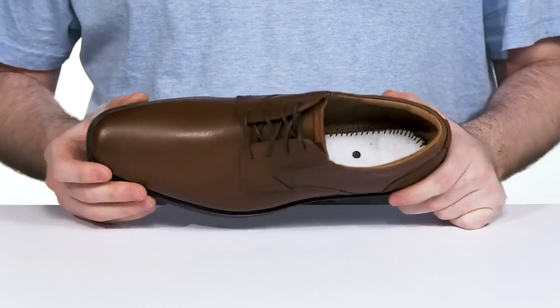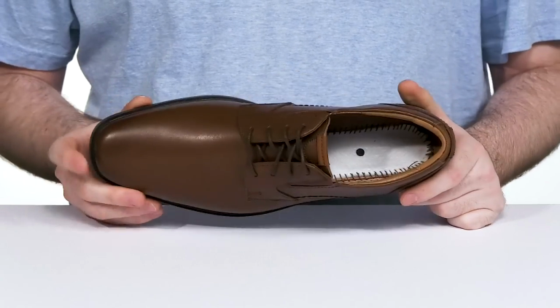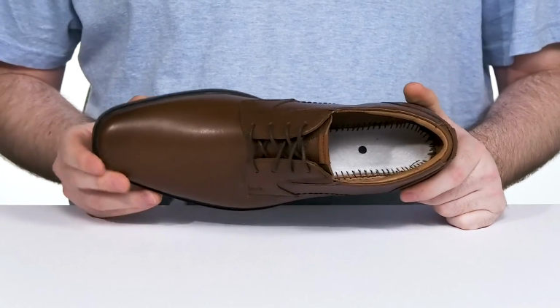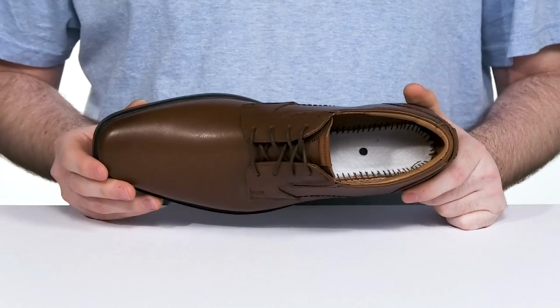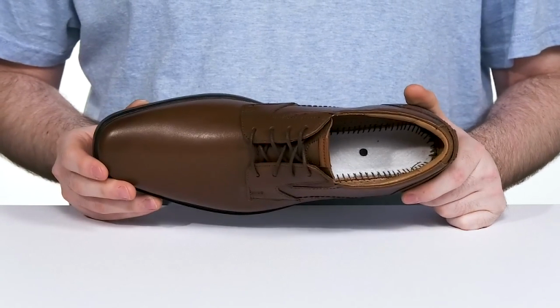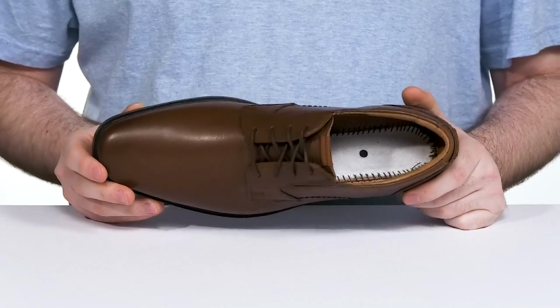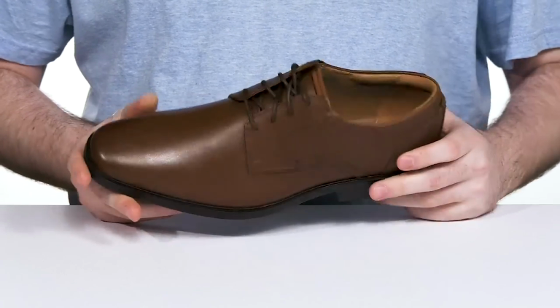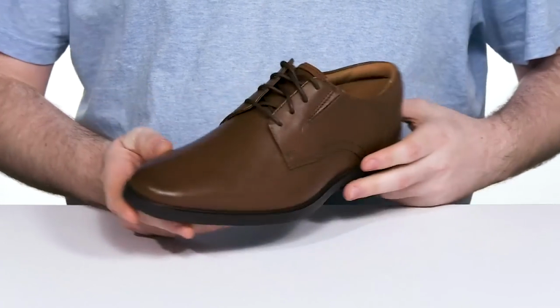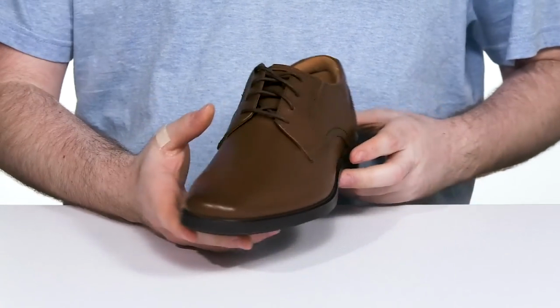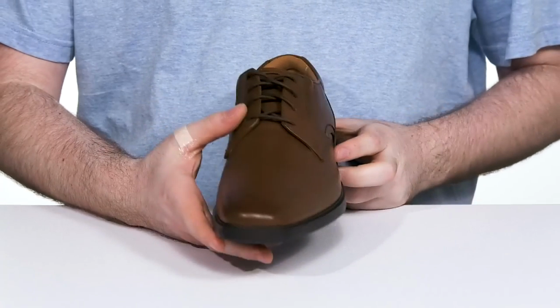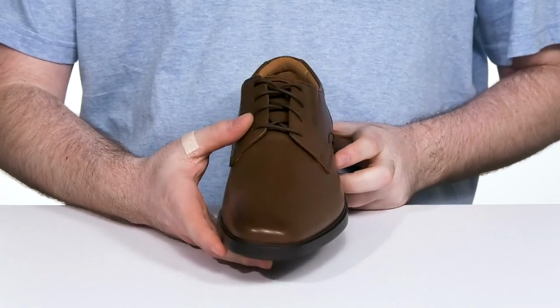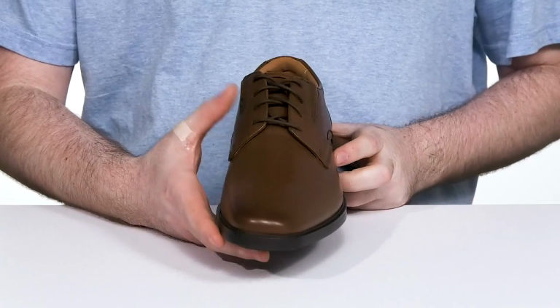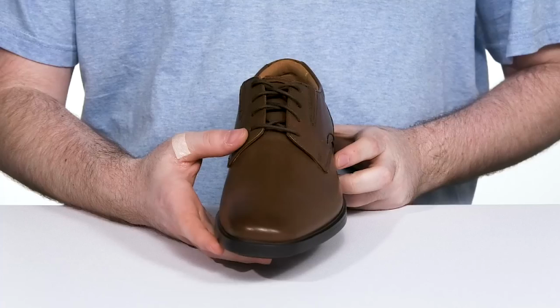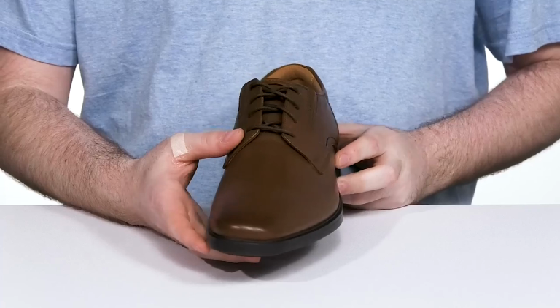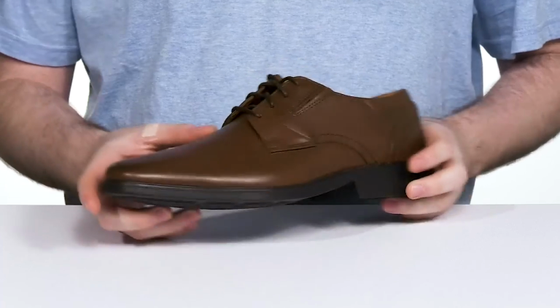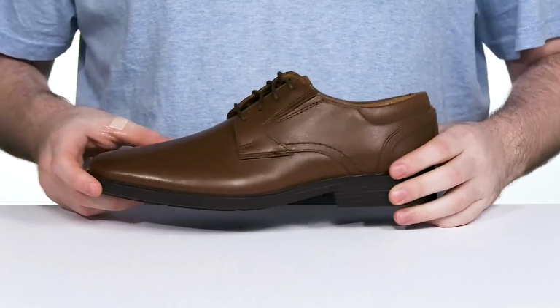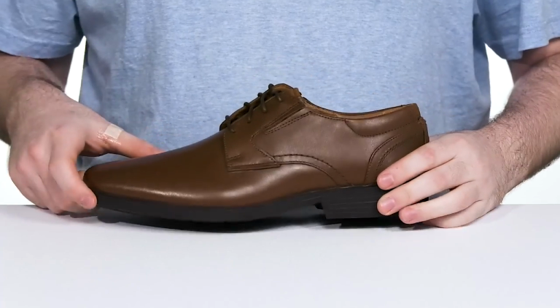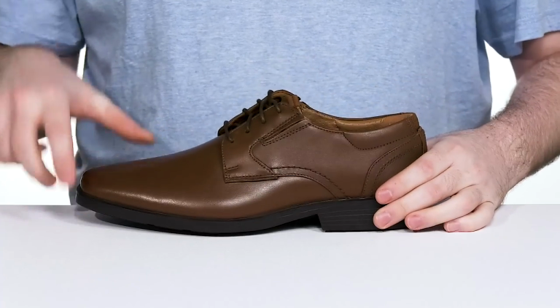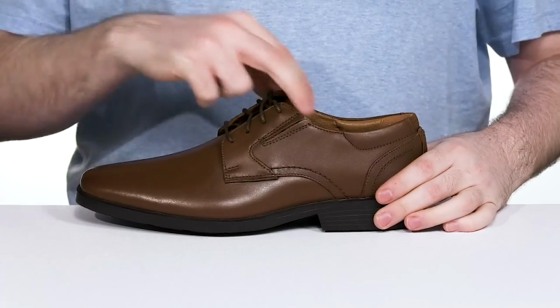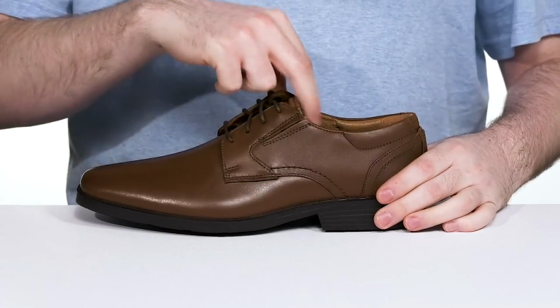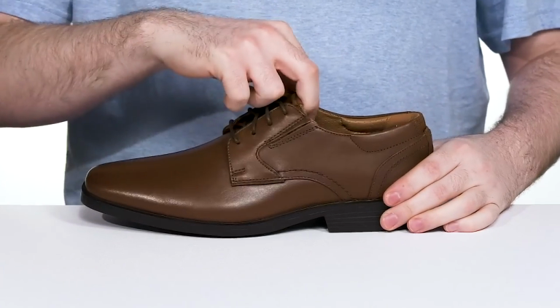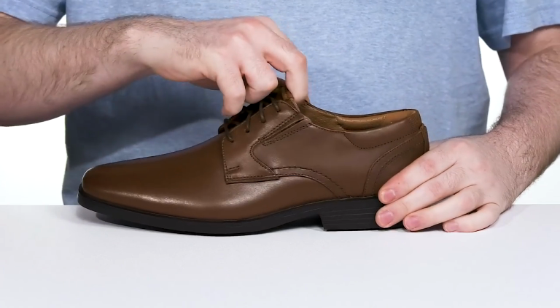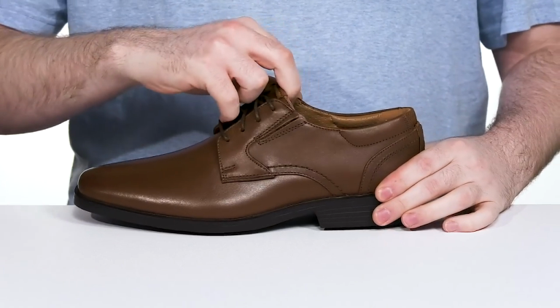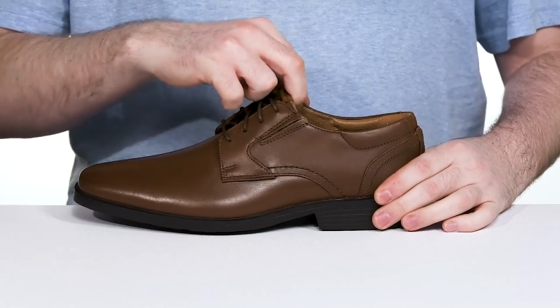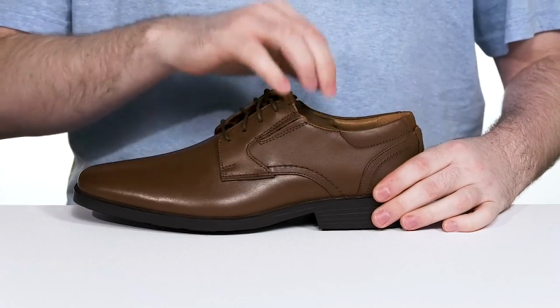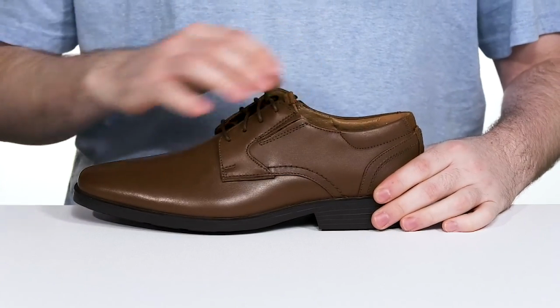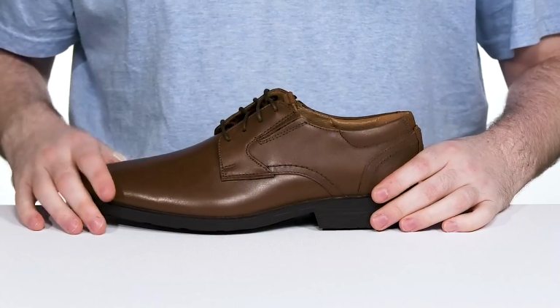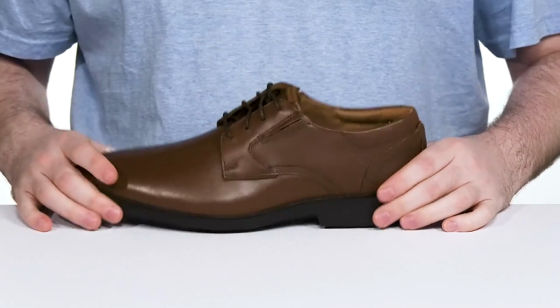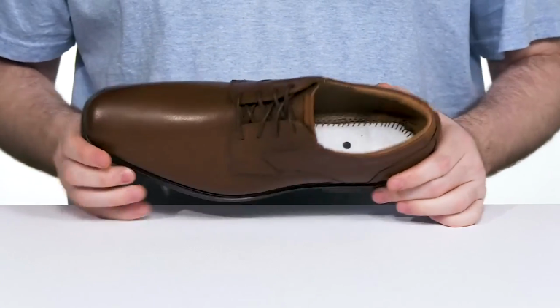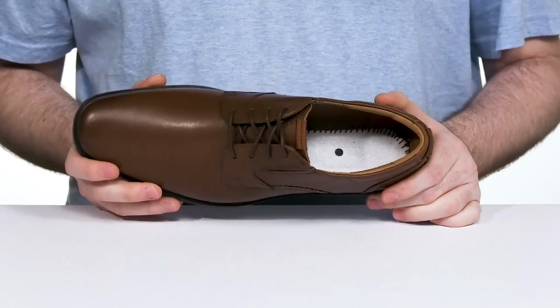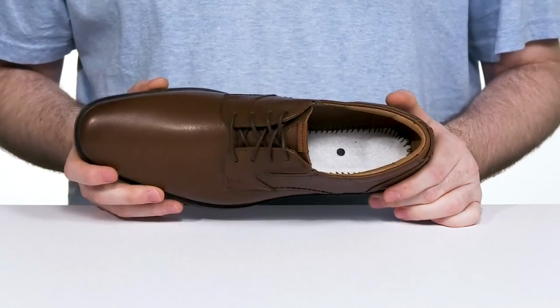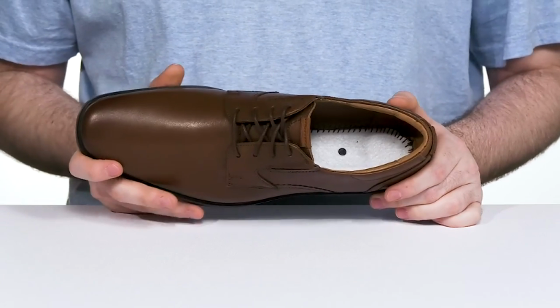It has a more almond-shaped look with a traditional lace-up to keep it secure, and it even has hidden gore panels on each side for a wider and more accommodating fit.